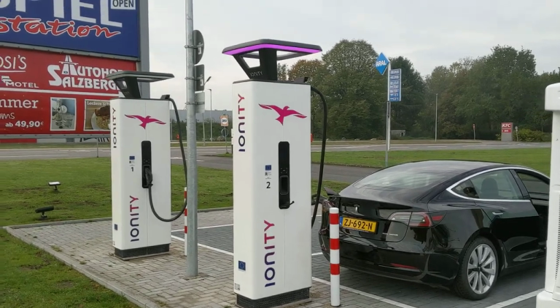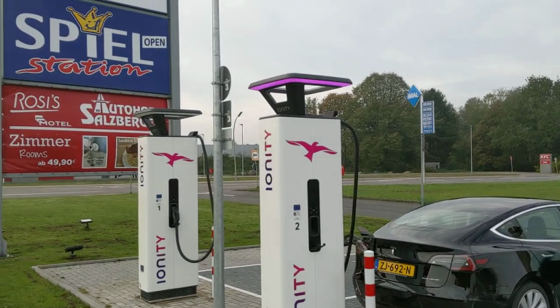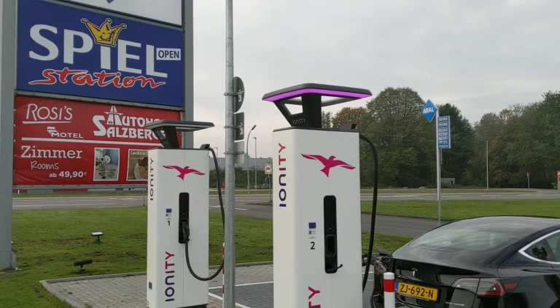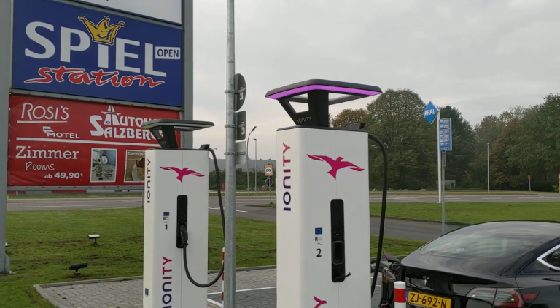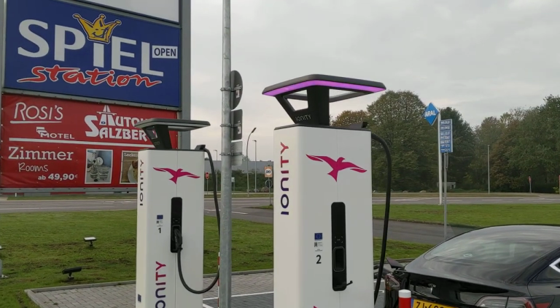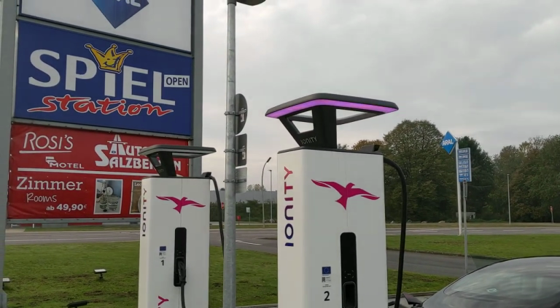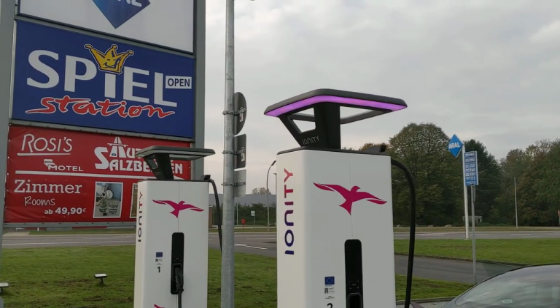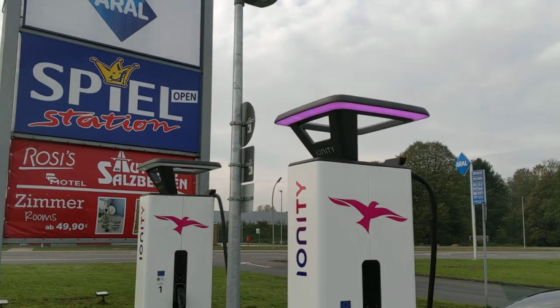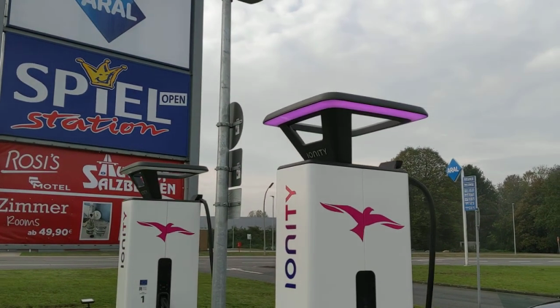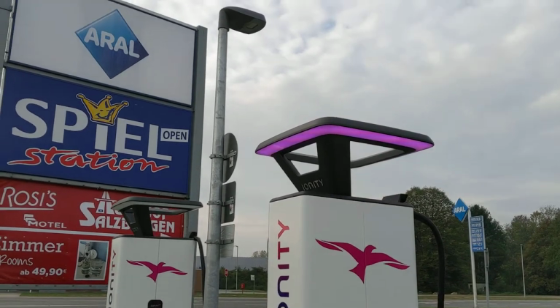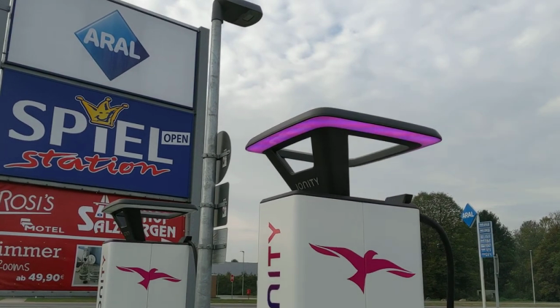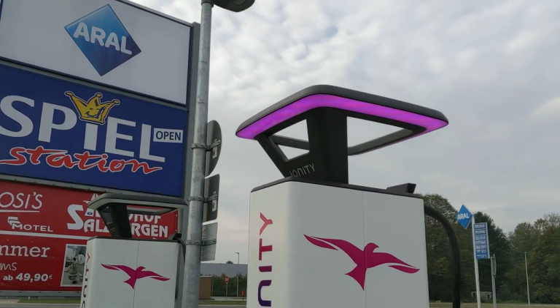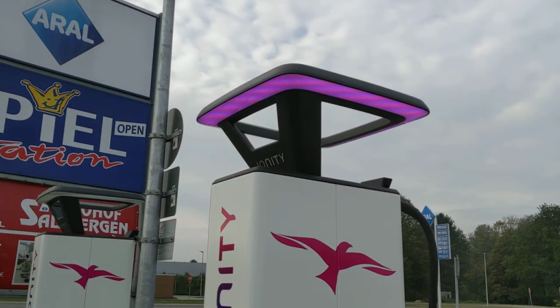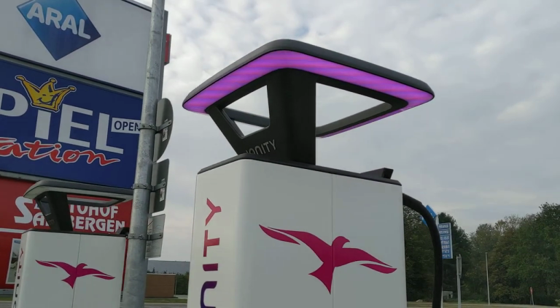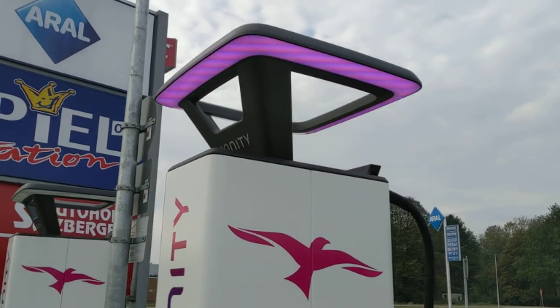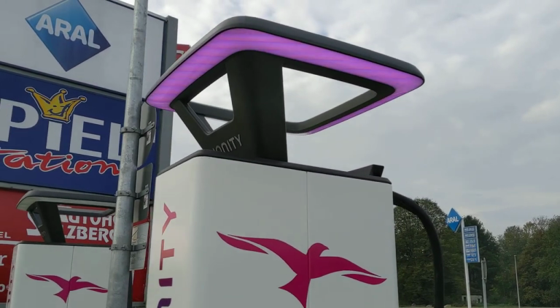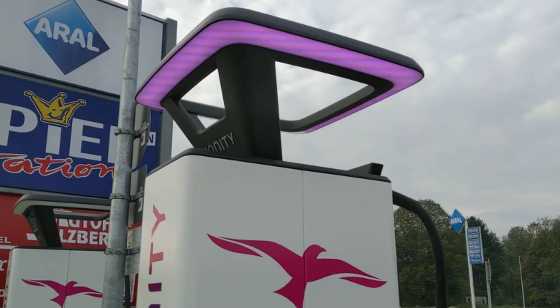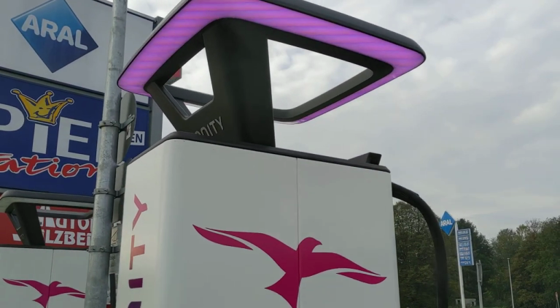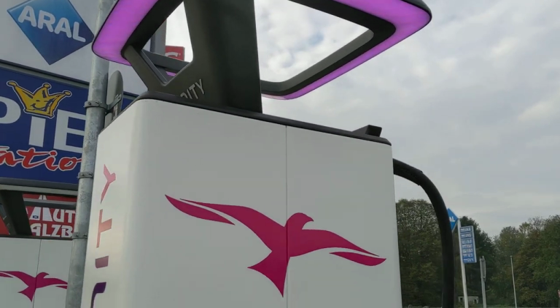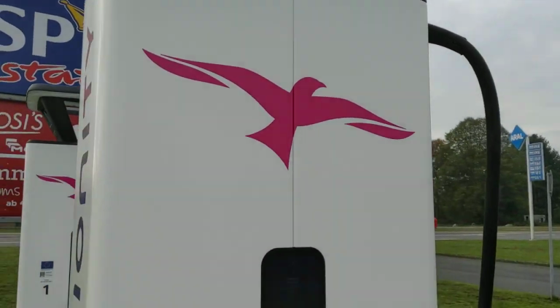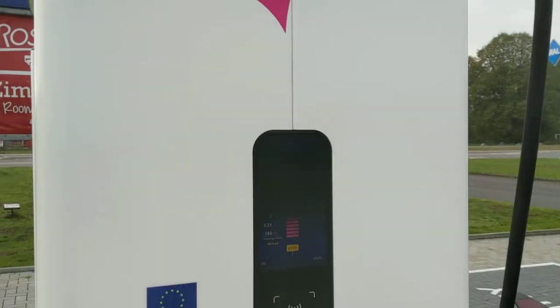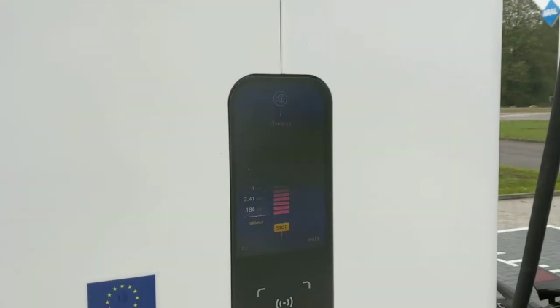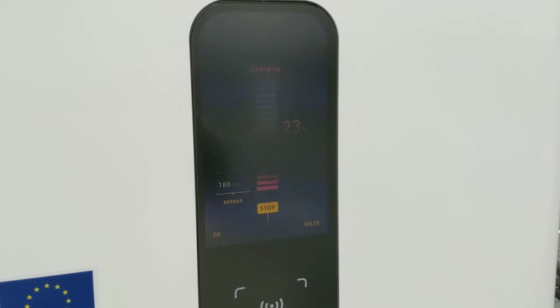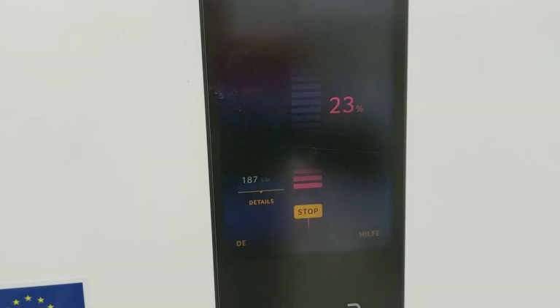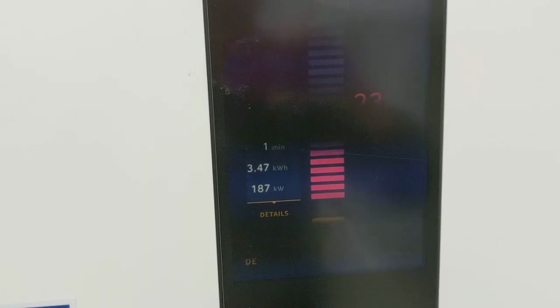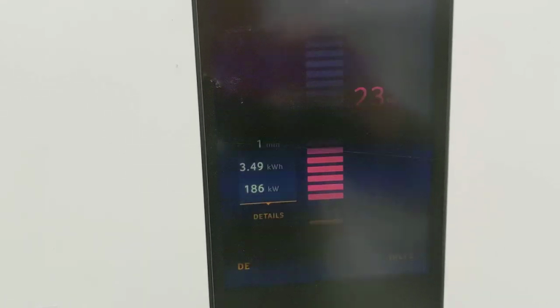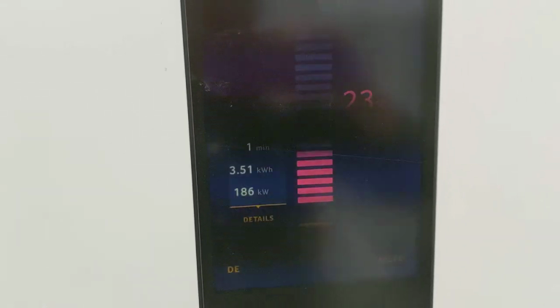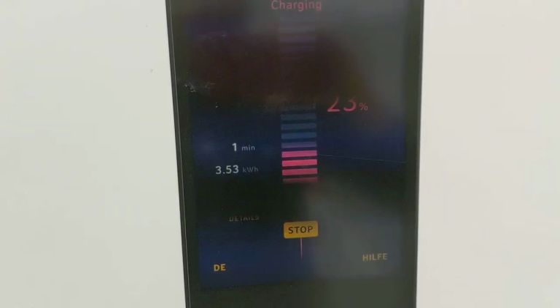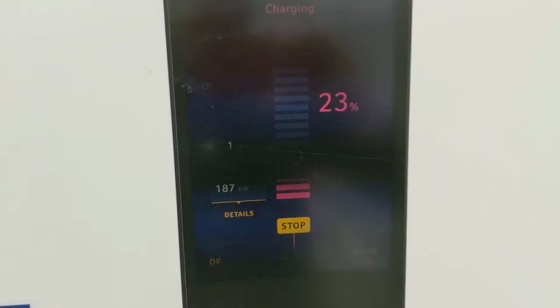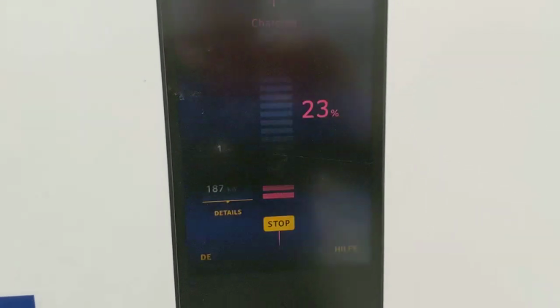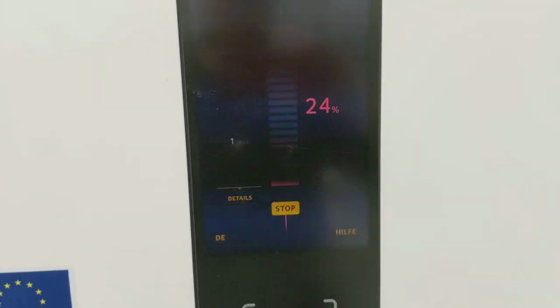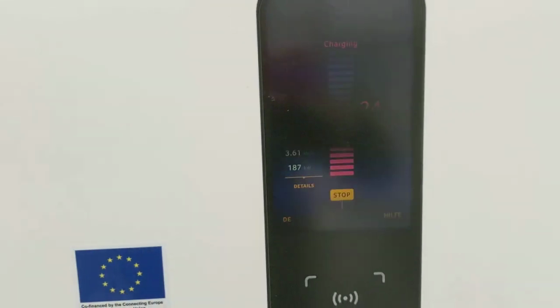Apparently now these columns show the Ionity color when charging — nice! And it's still going up: 187 kilowatts at times.